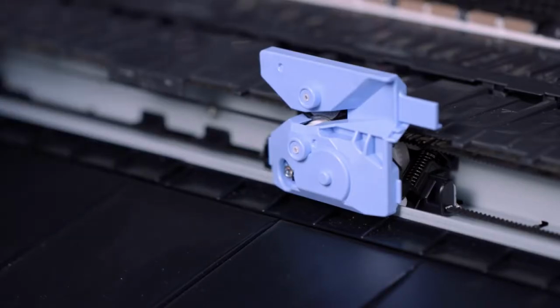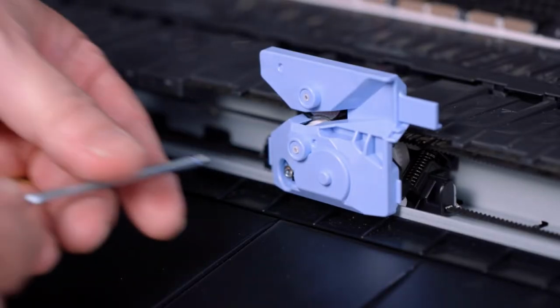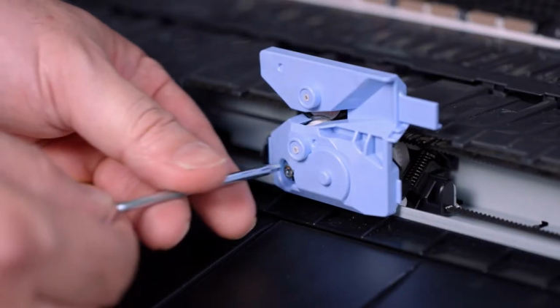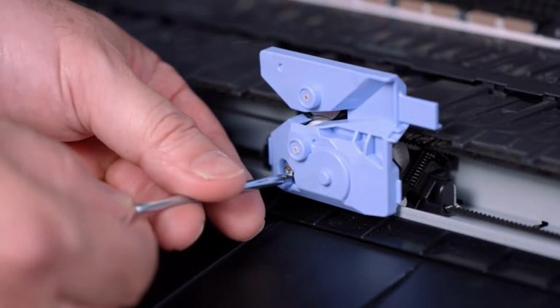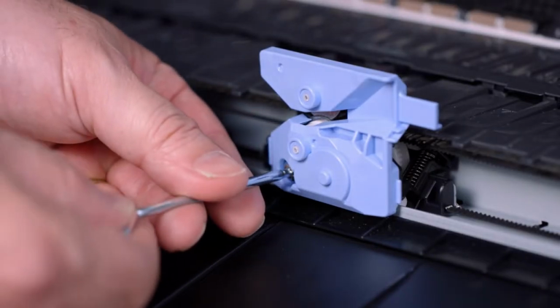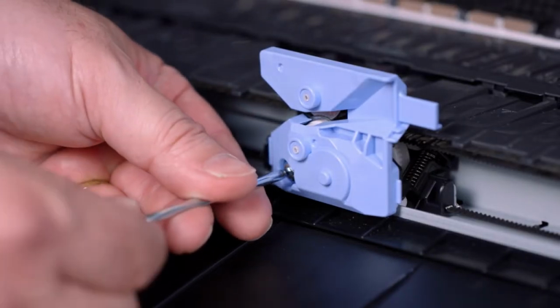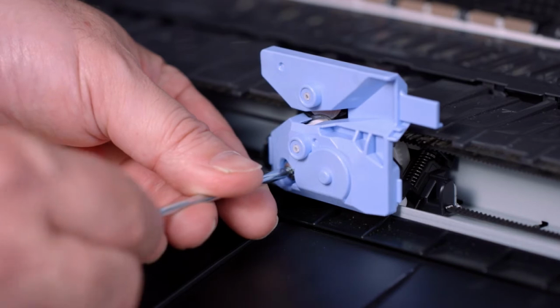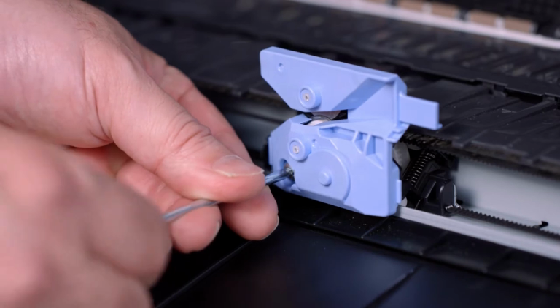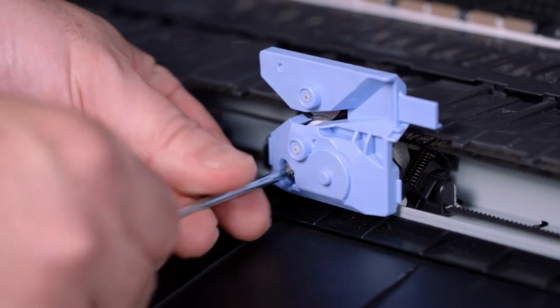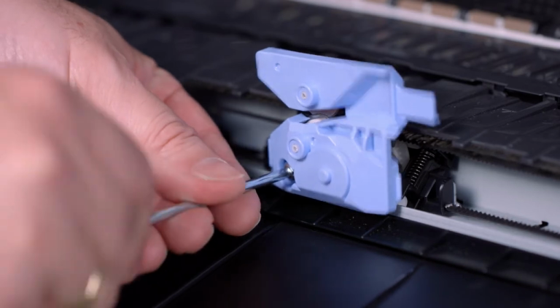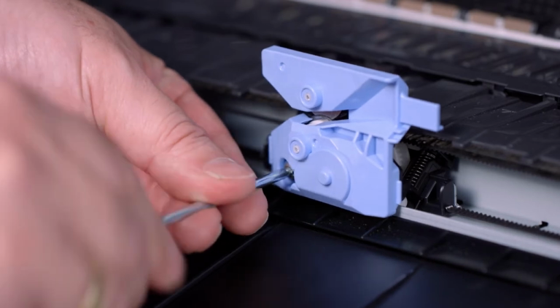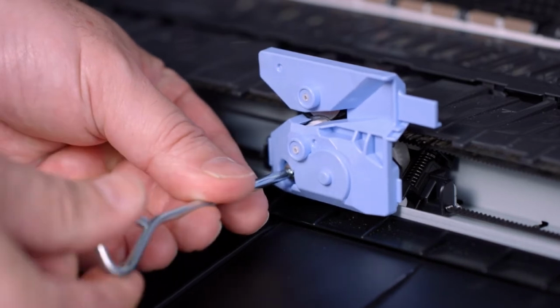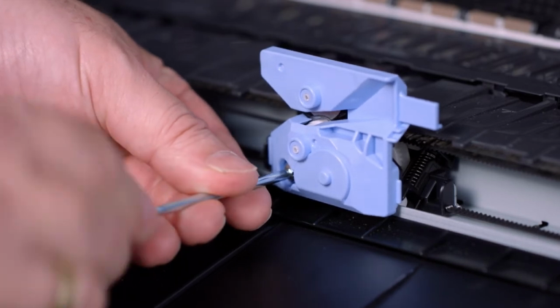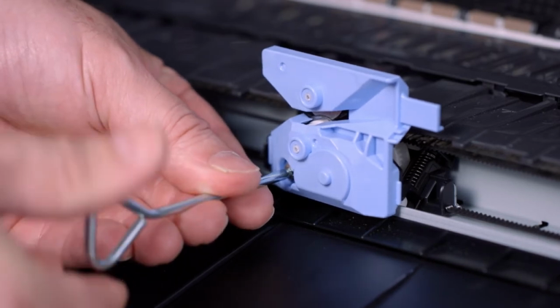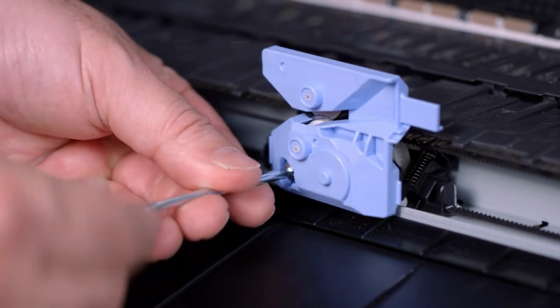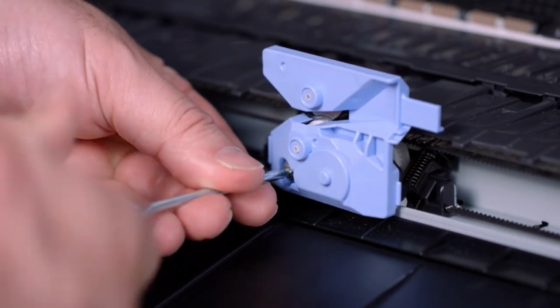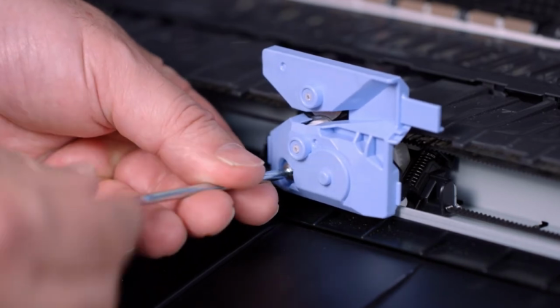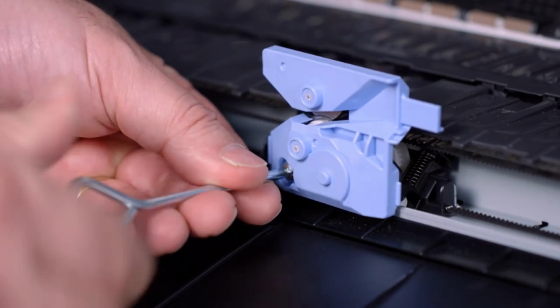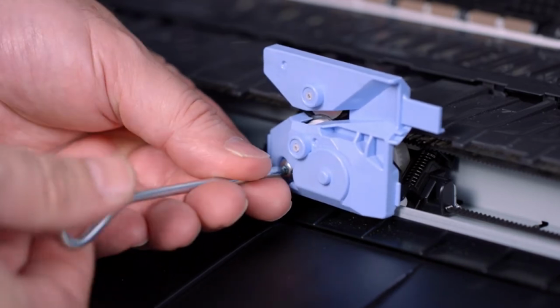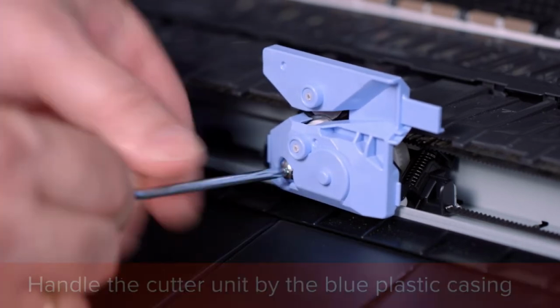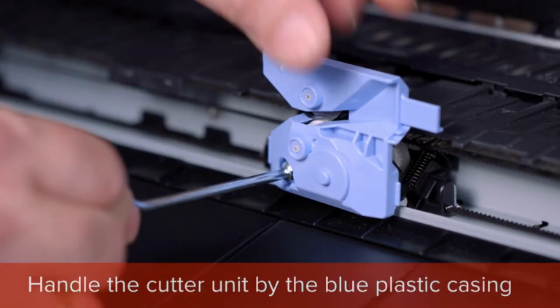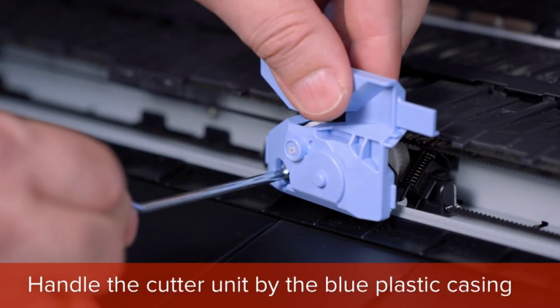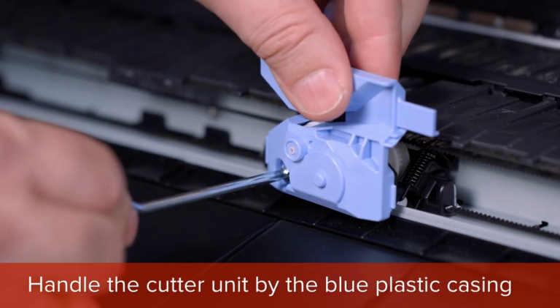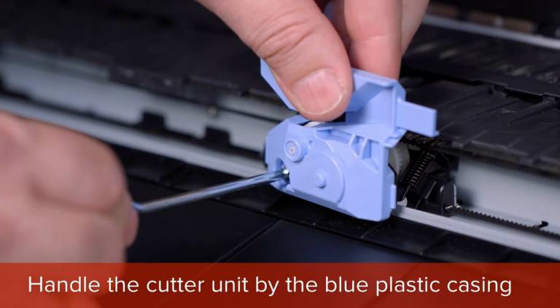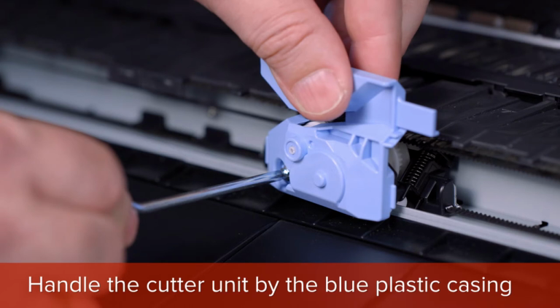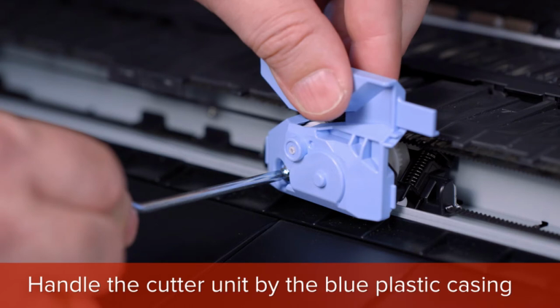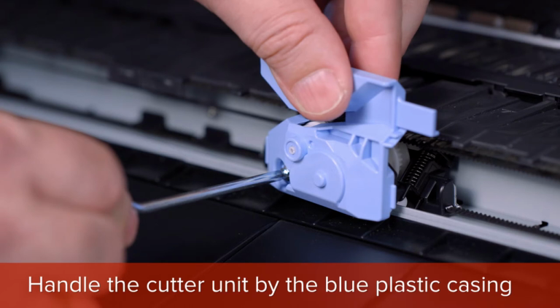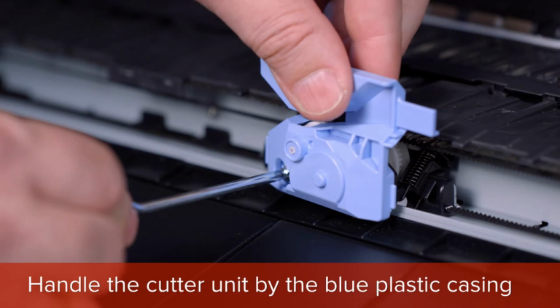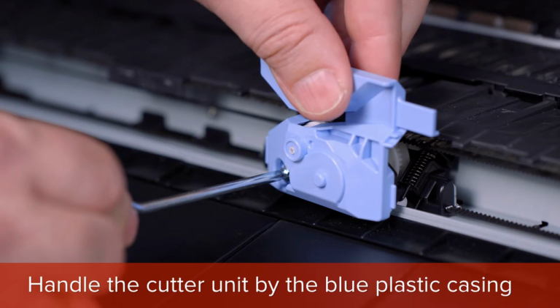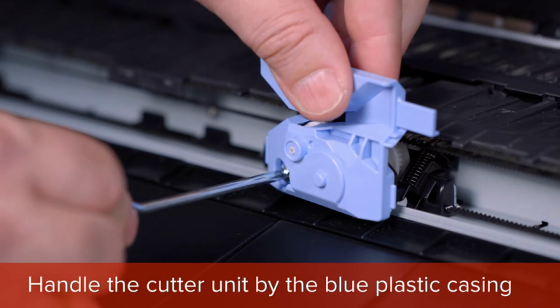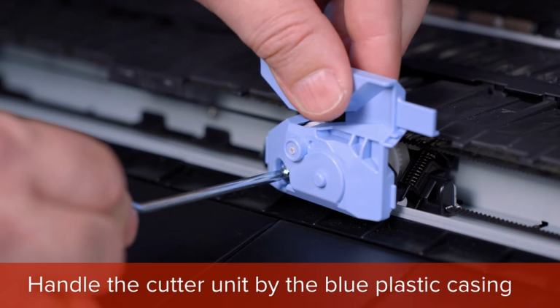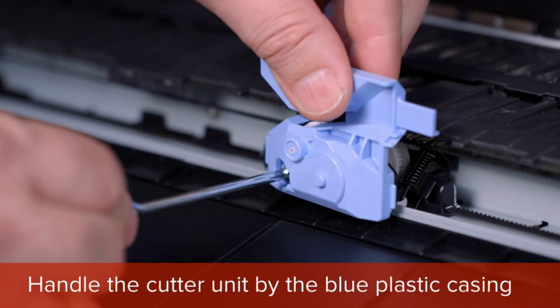Using the hex key that is provided in the new cutter unit kit, remove the retaining screw. Always handle the cutter unit by the edges of the blue plastic casing.